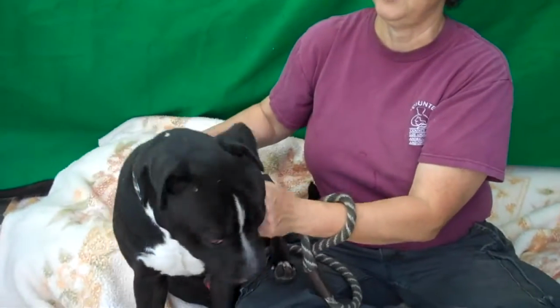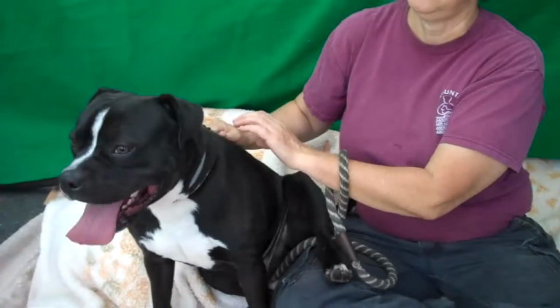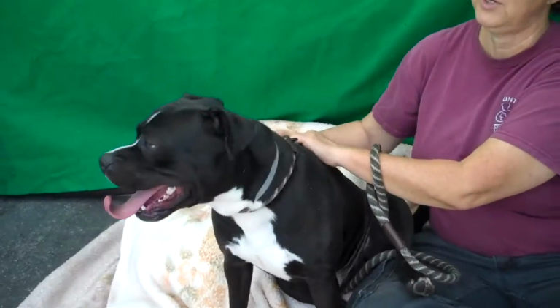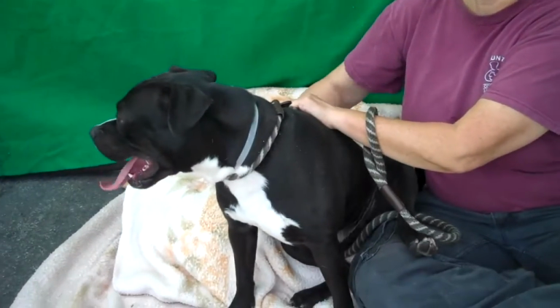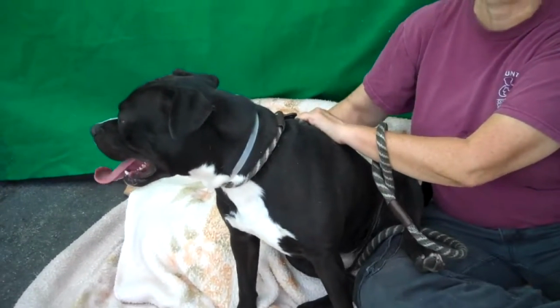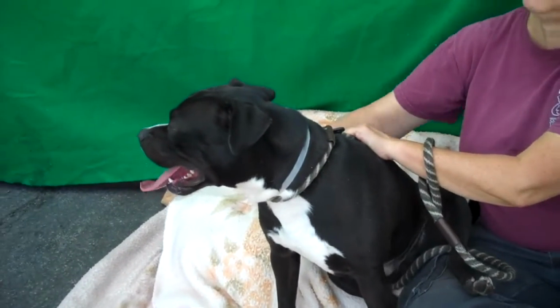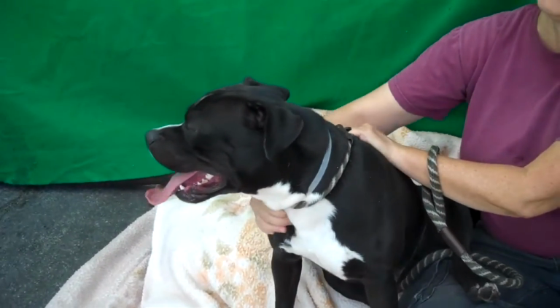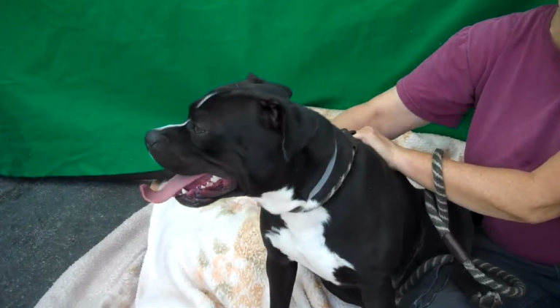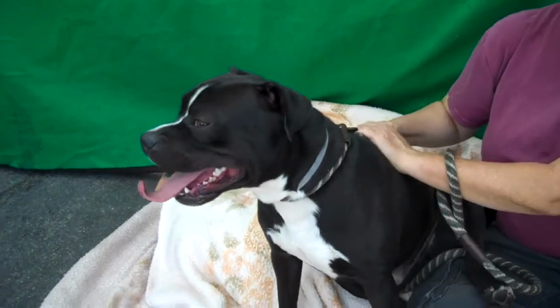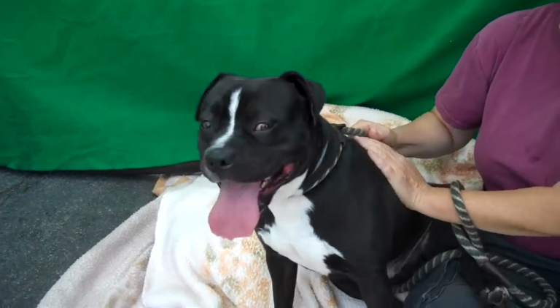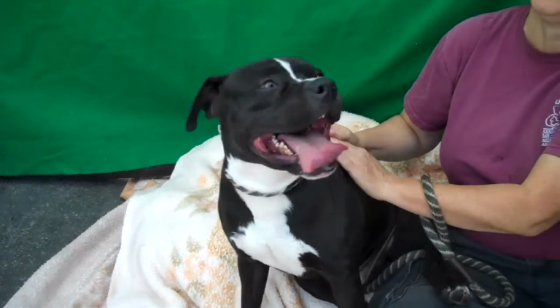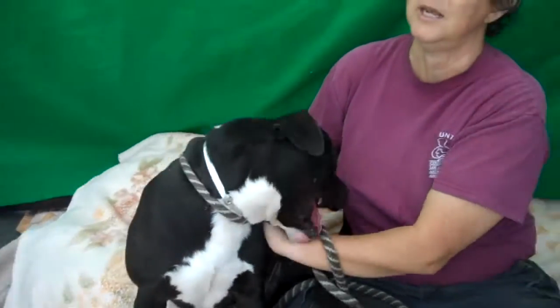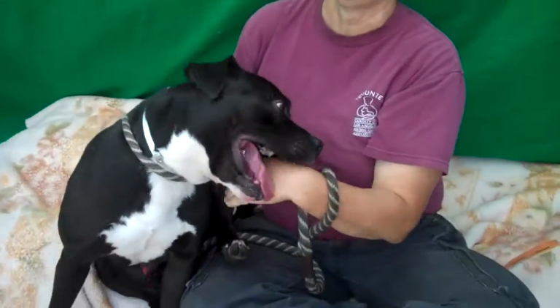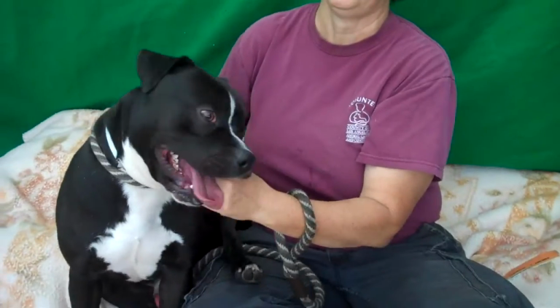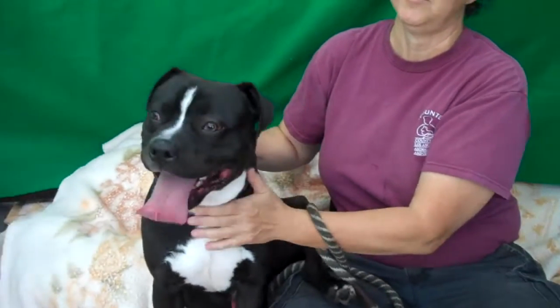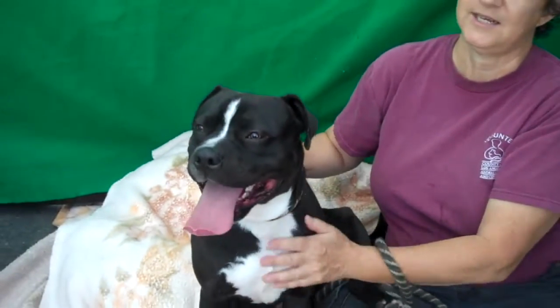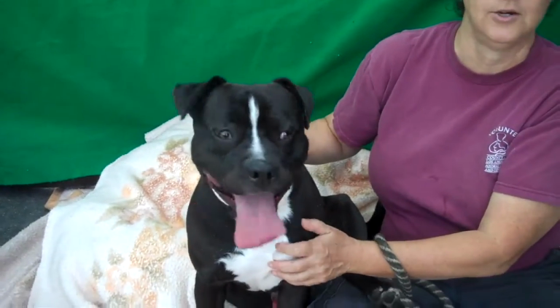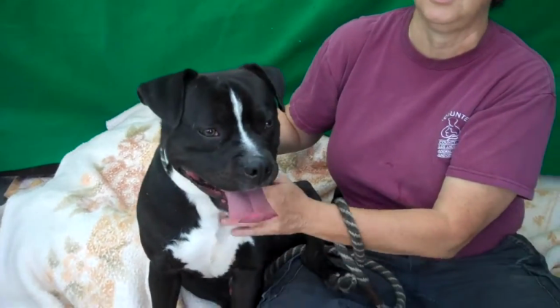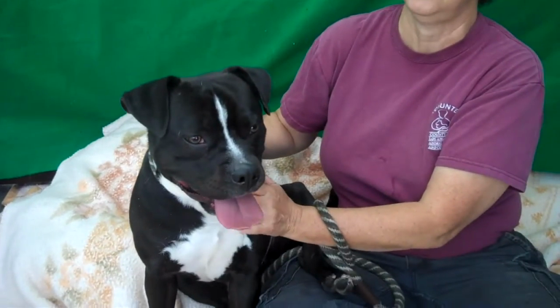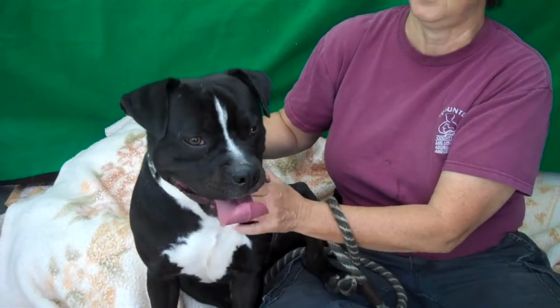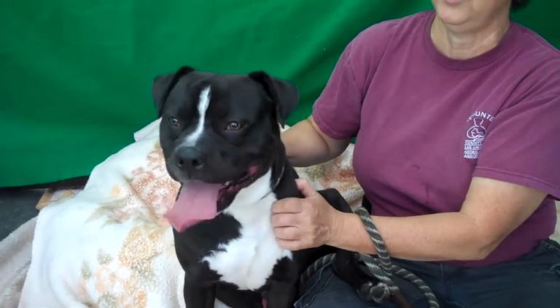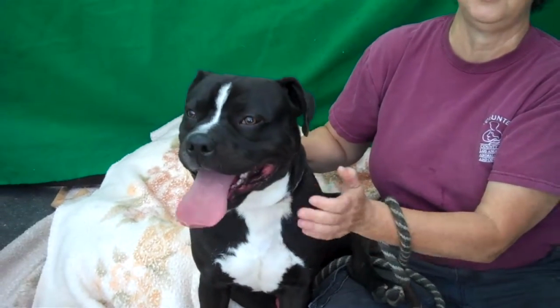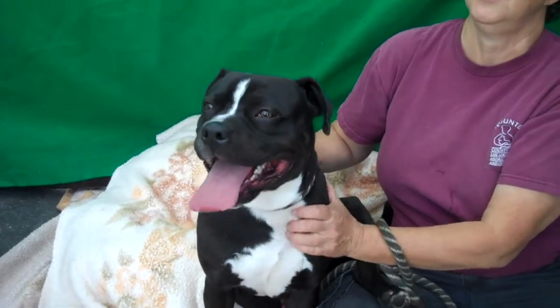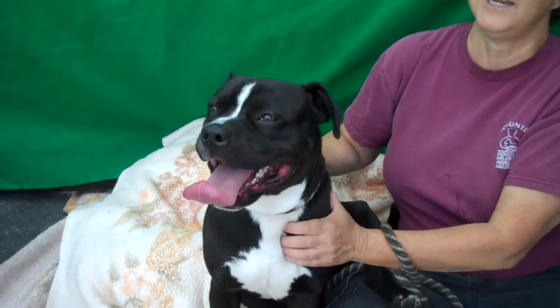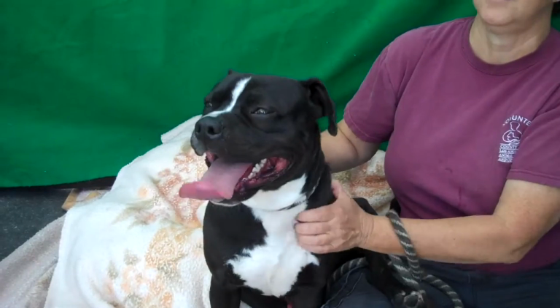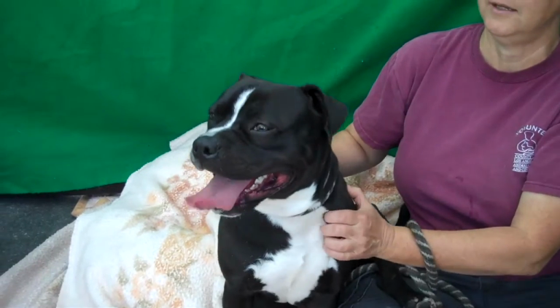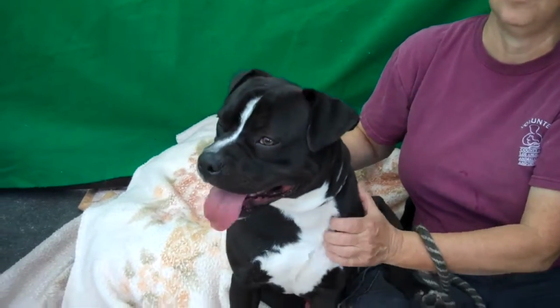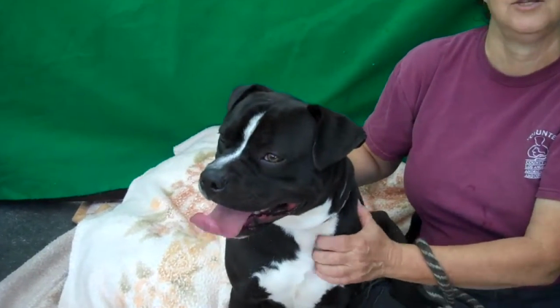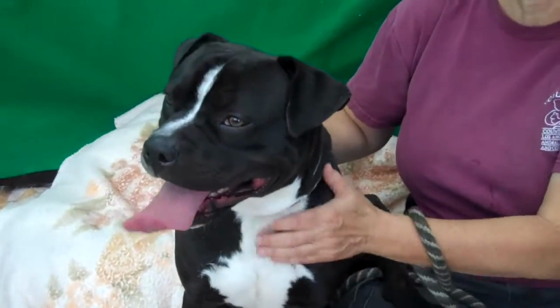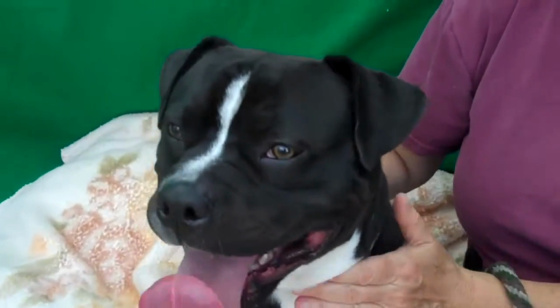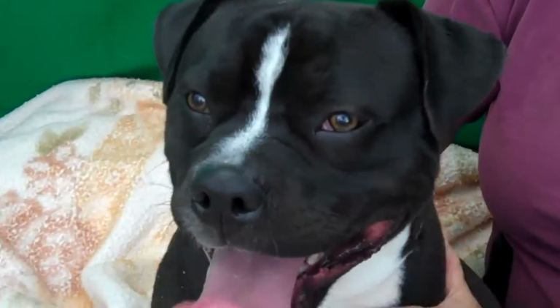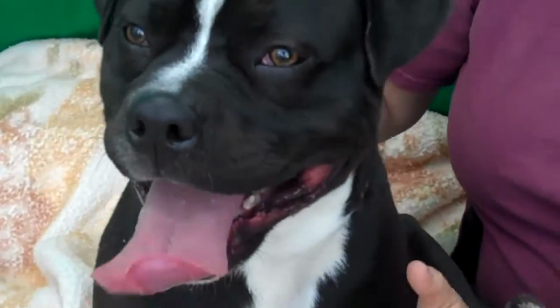I would say that once he decompresses in his home for a couple of days and has run out some of his excess energy, you're going to get a really nice, basically a really nice friendly family dog.